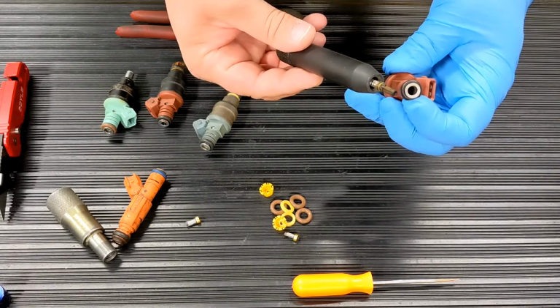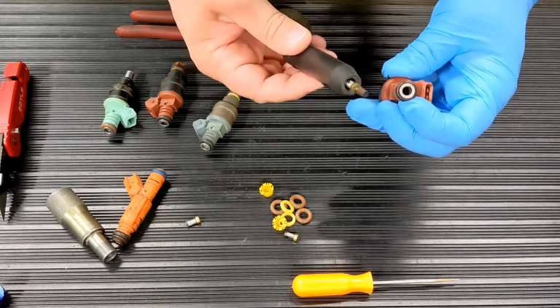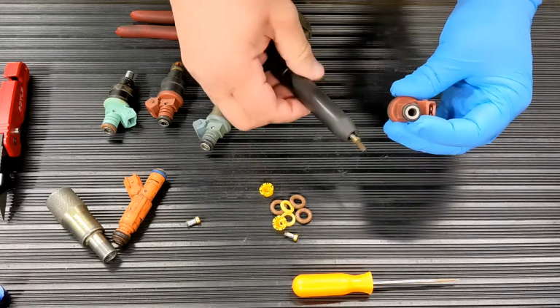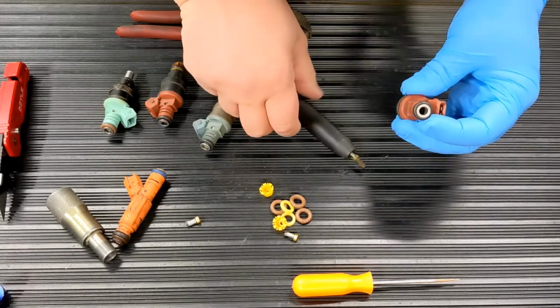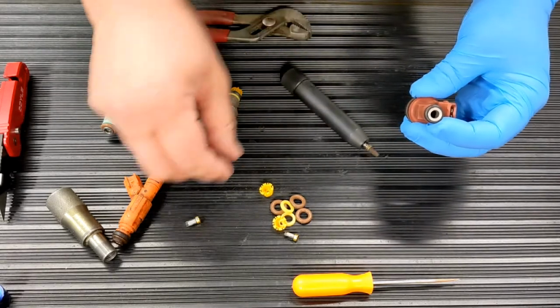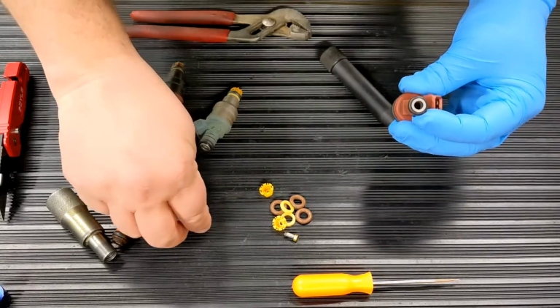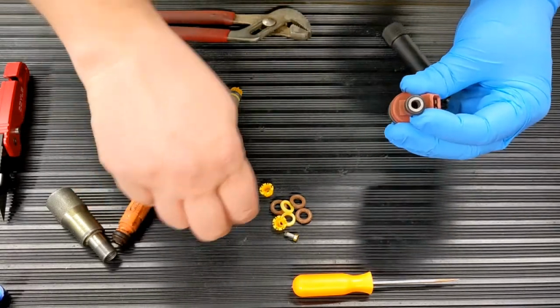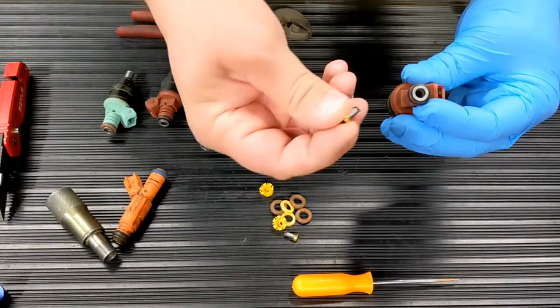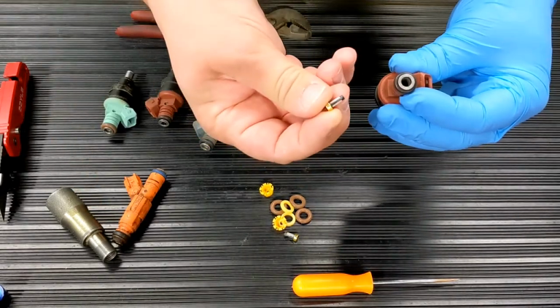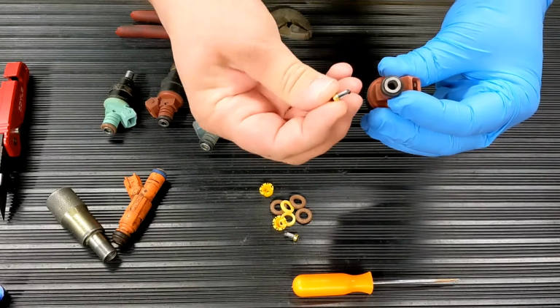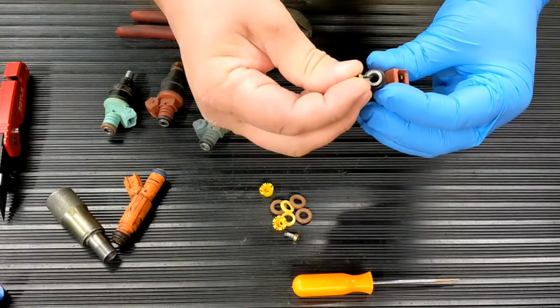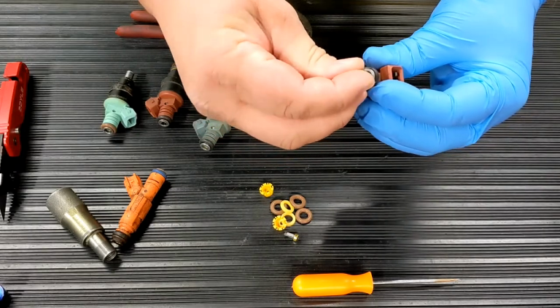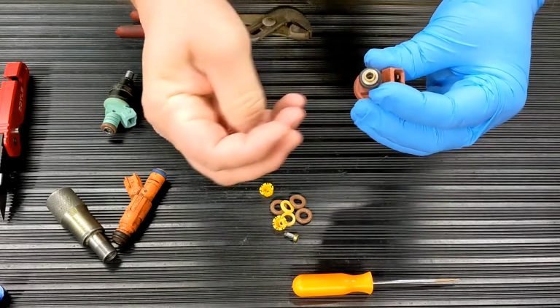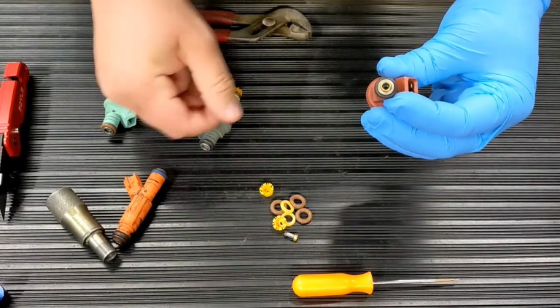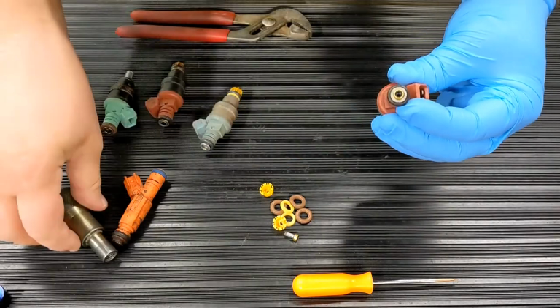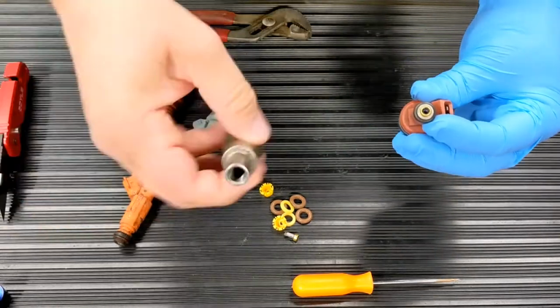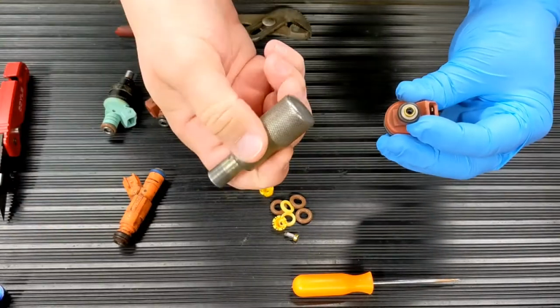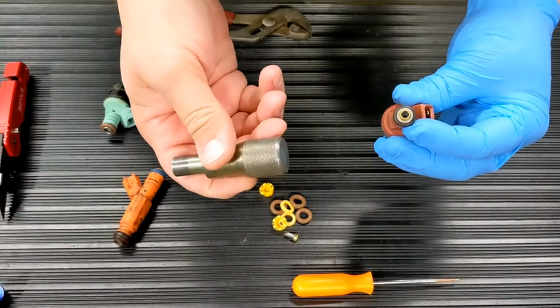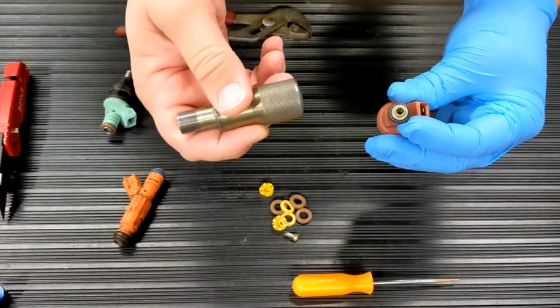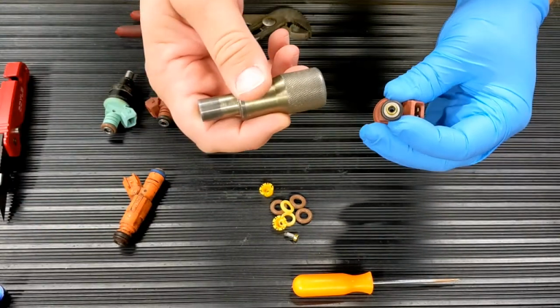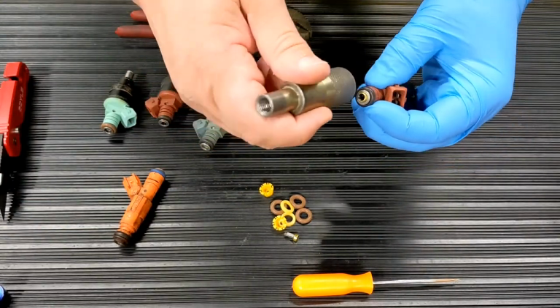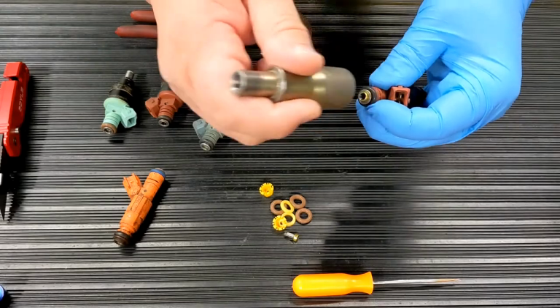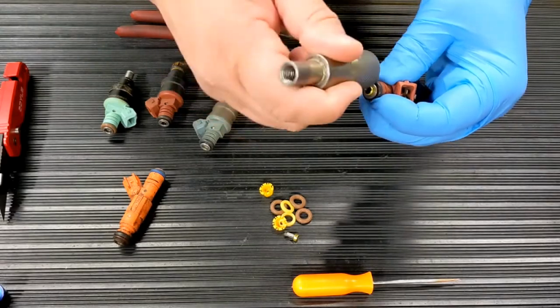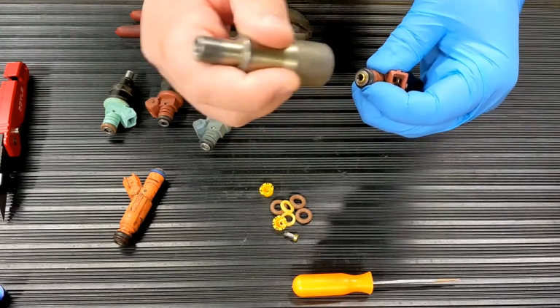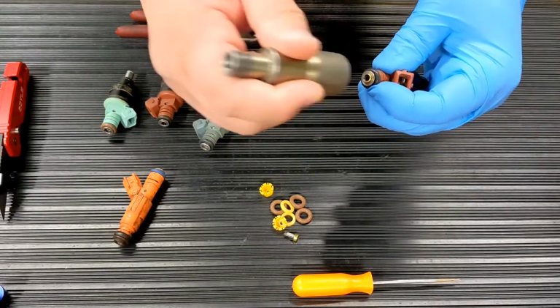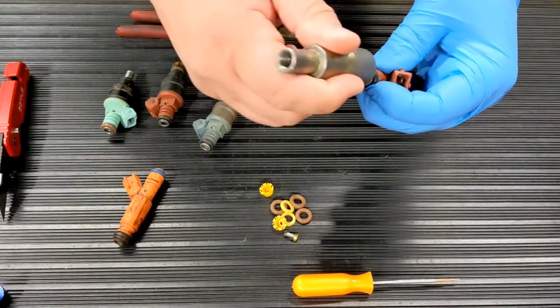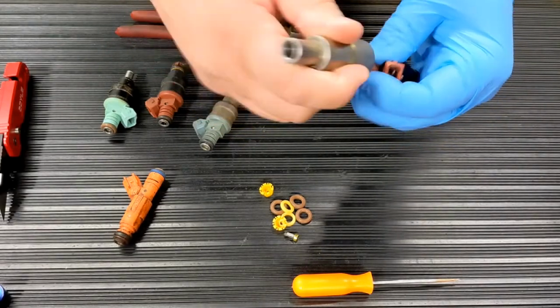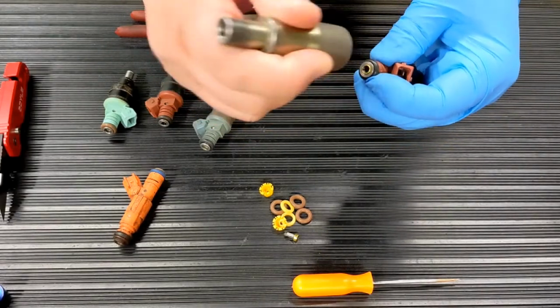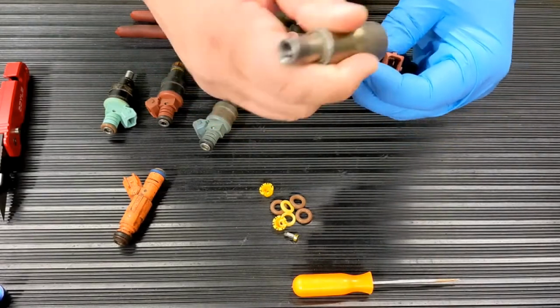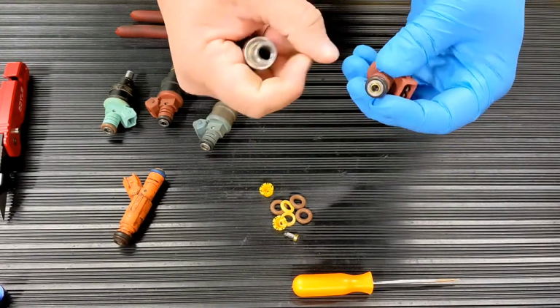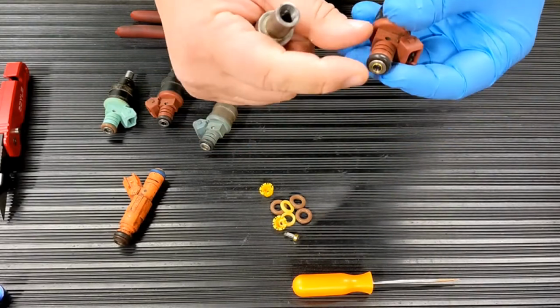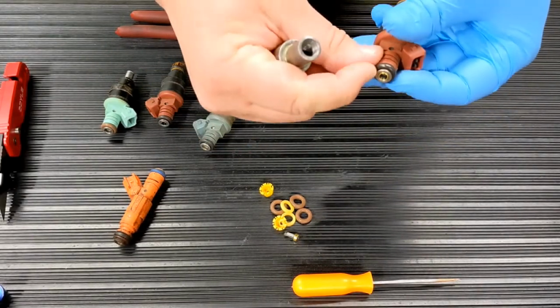The new filter is just dropped in place, at which time you'll take something hard and blunt and tap the filter flush with the surface of the injector.